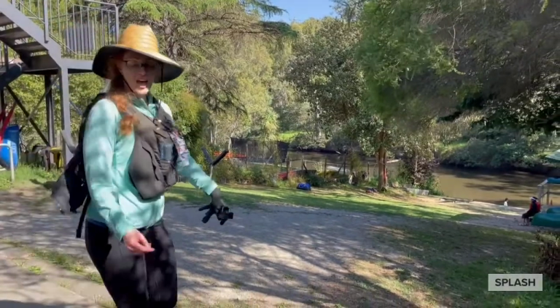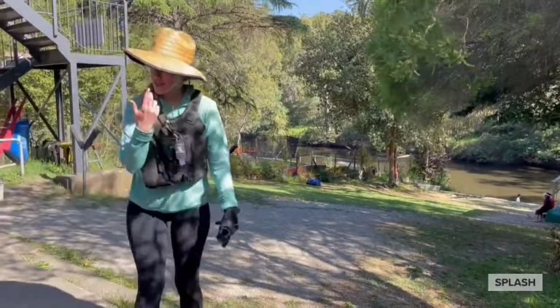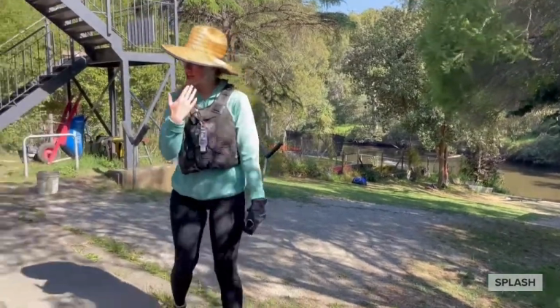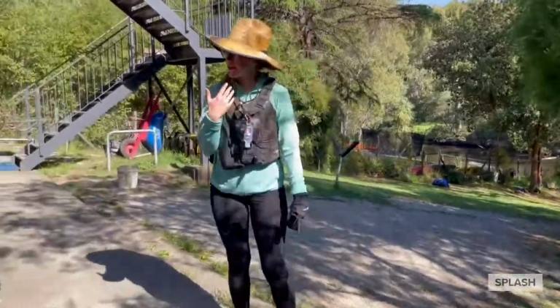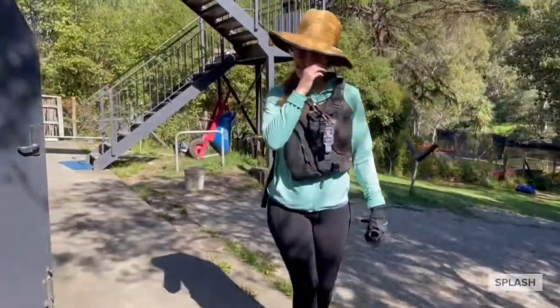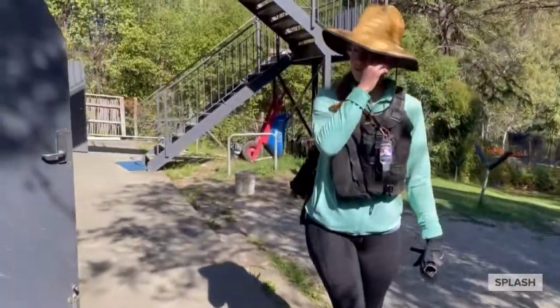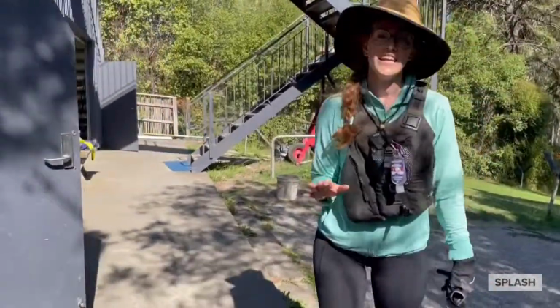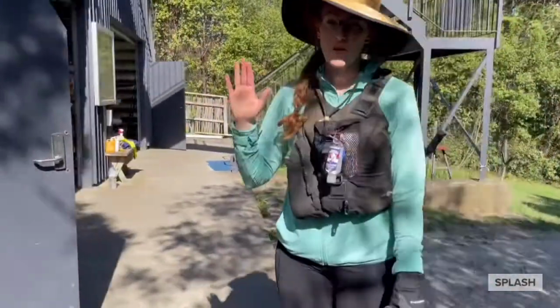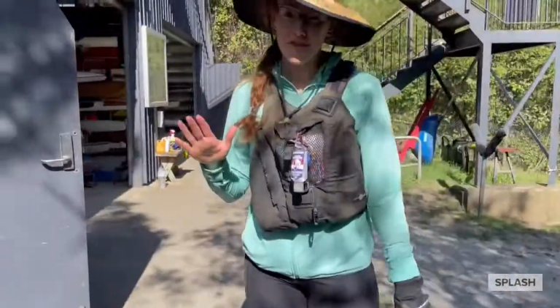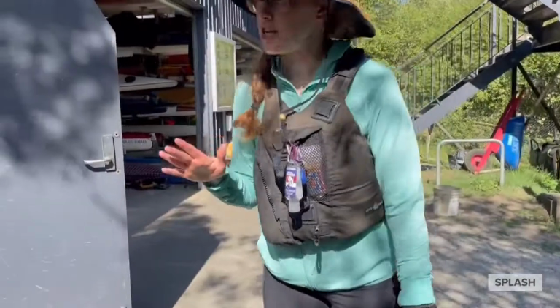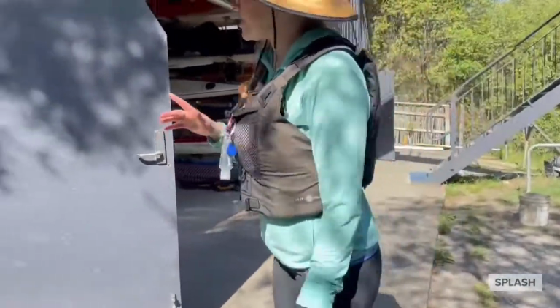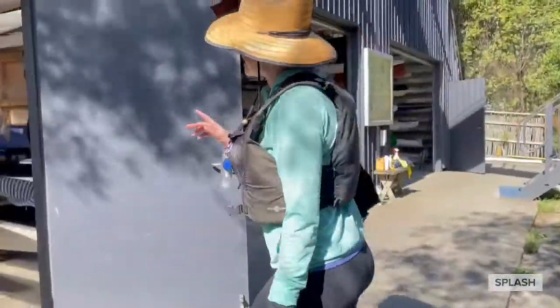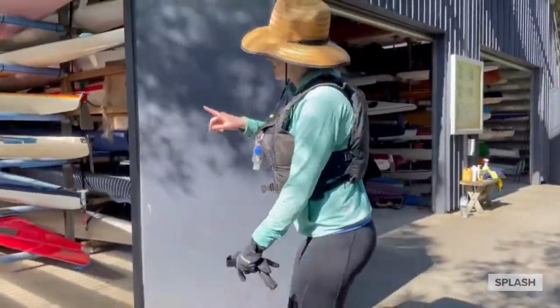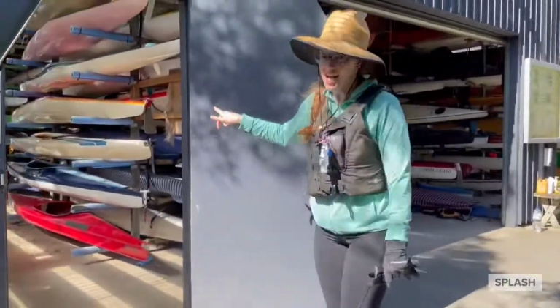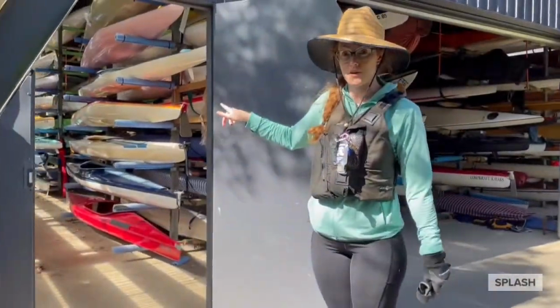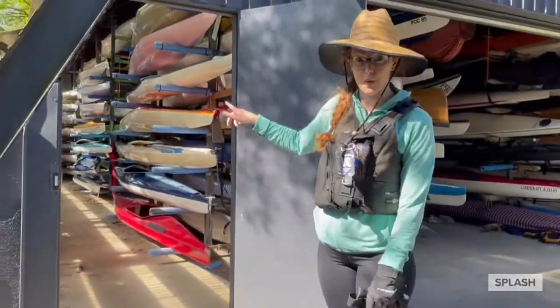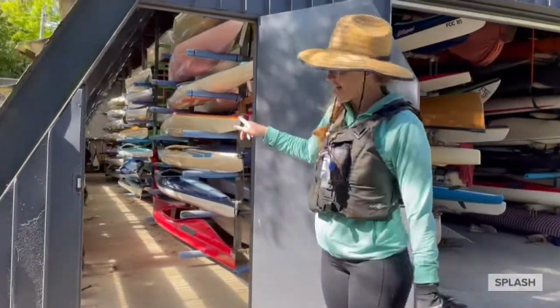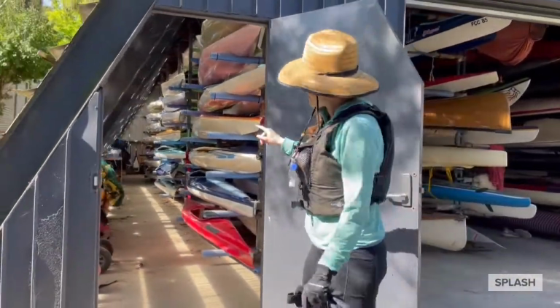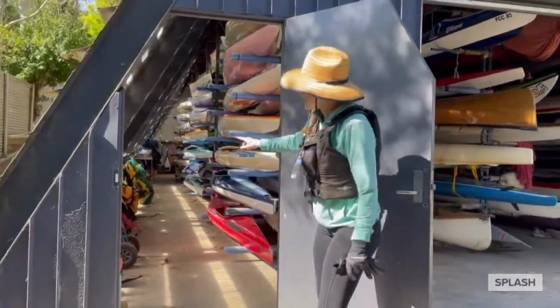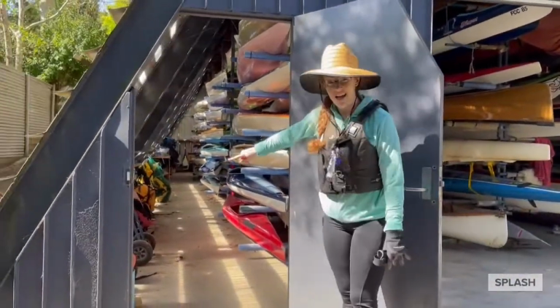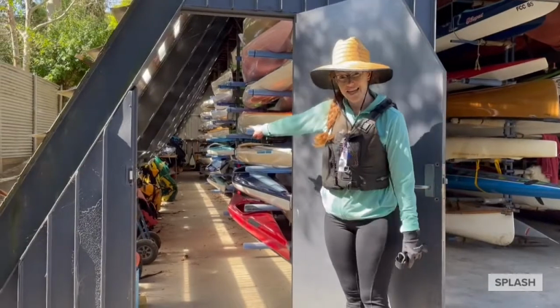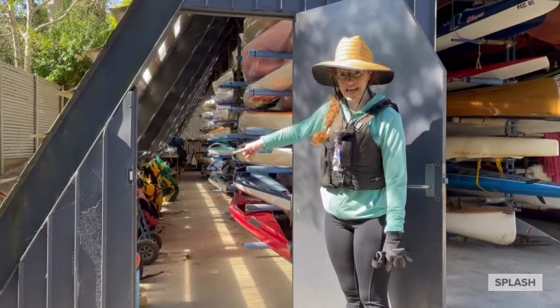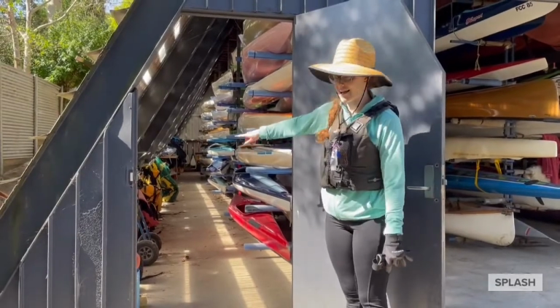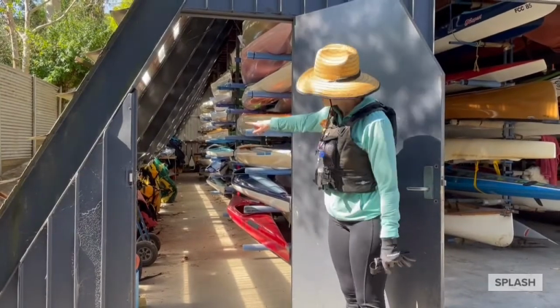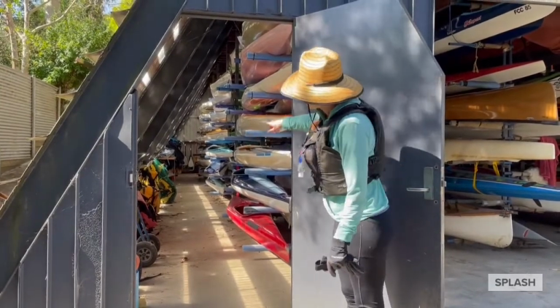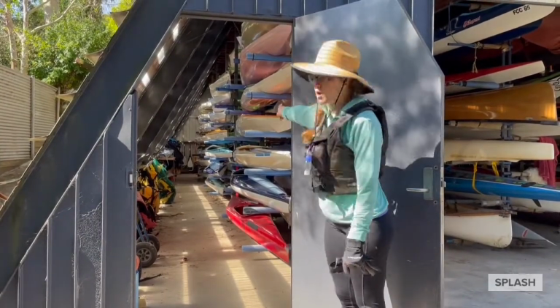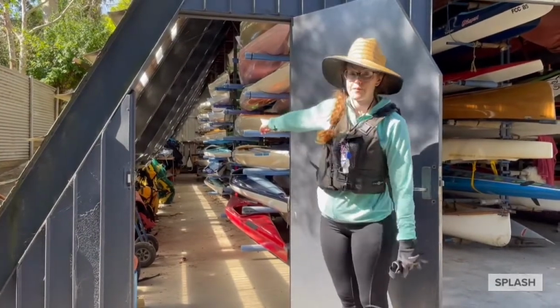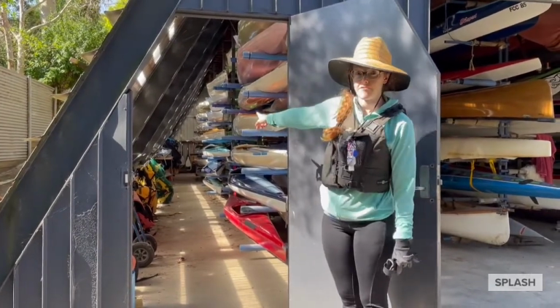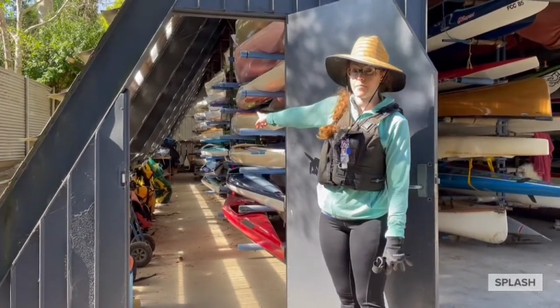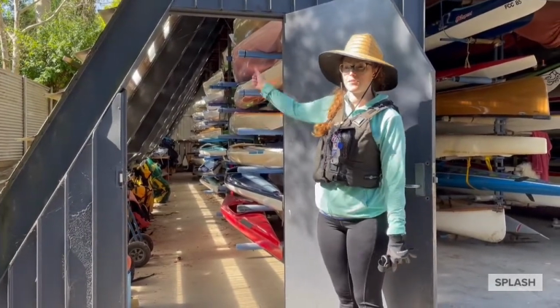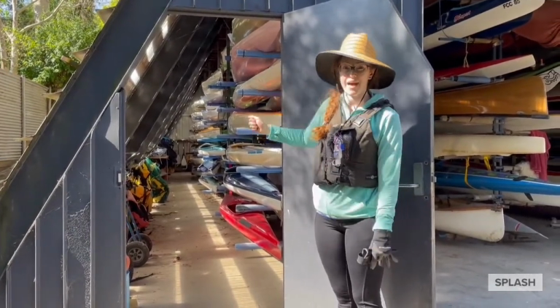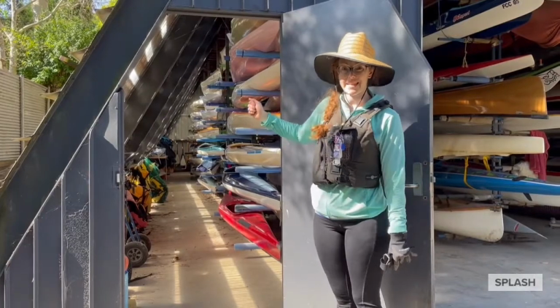I'm just going to show you in here first. You'll wait for your physio to do this. The inside is where a lot of boats are, and there's life jackets all down the side. And you might be able to see right at the back — that's where all the paddles are kept.